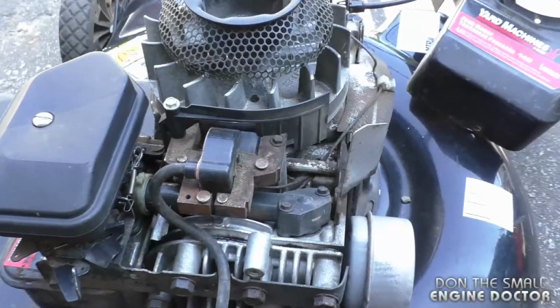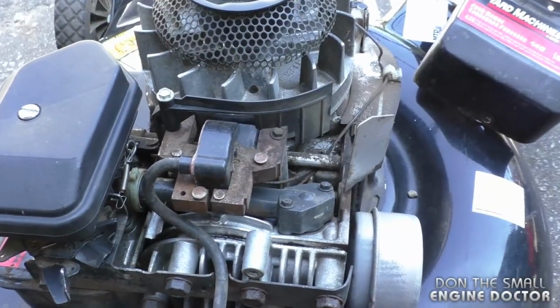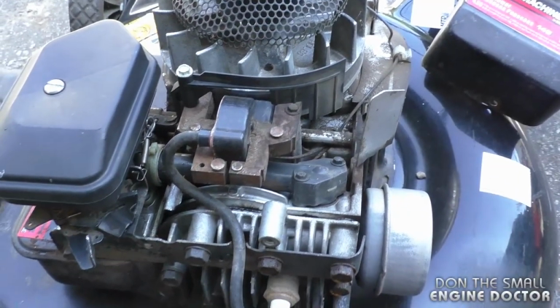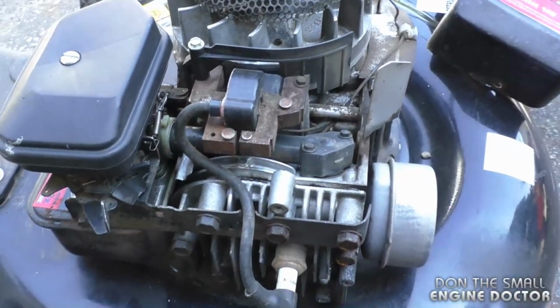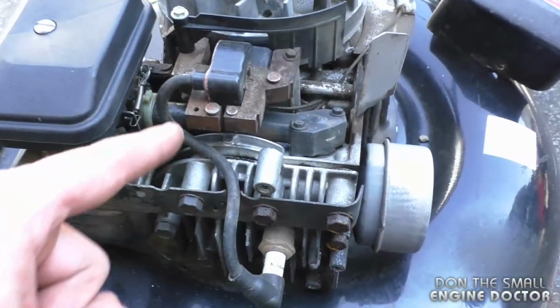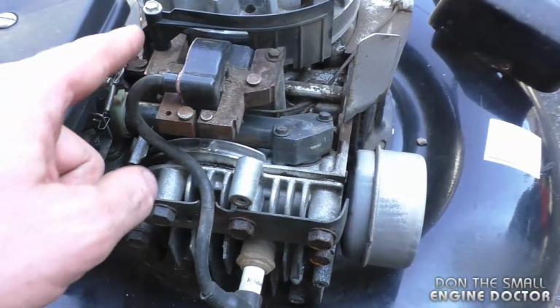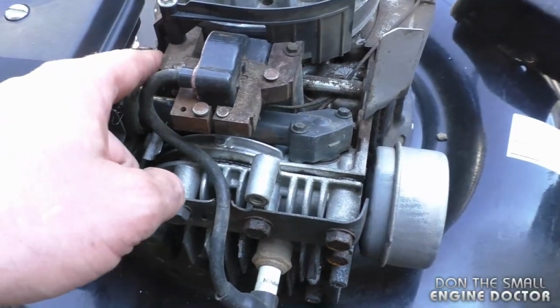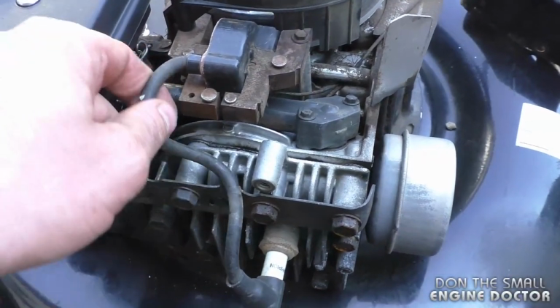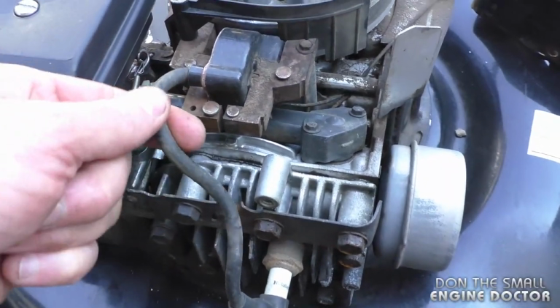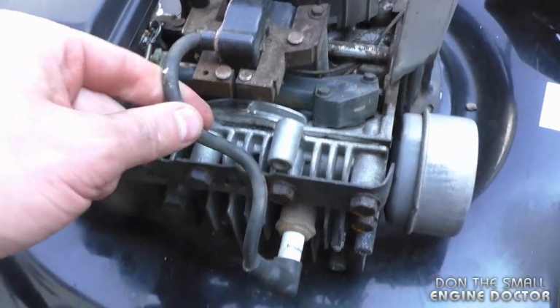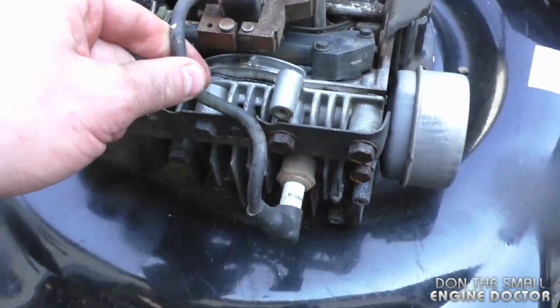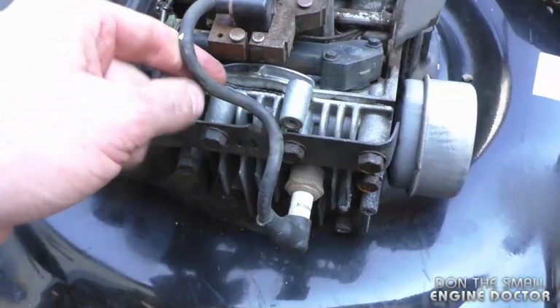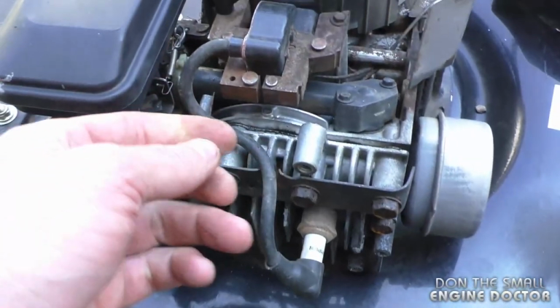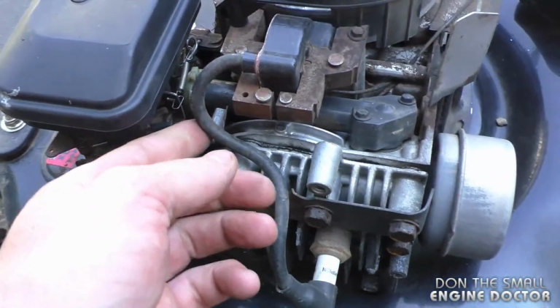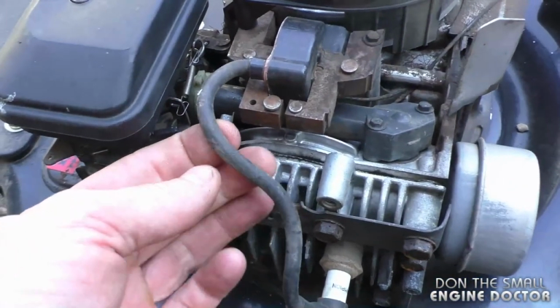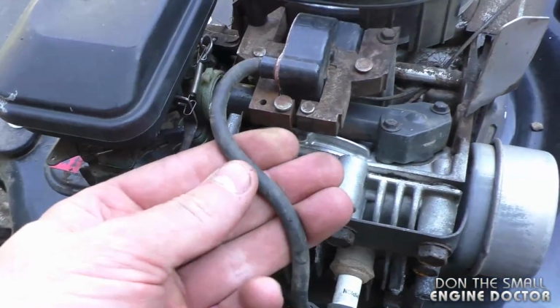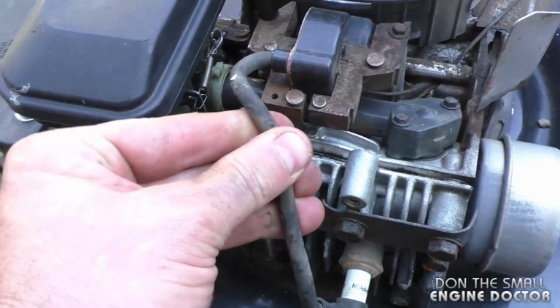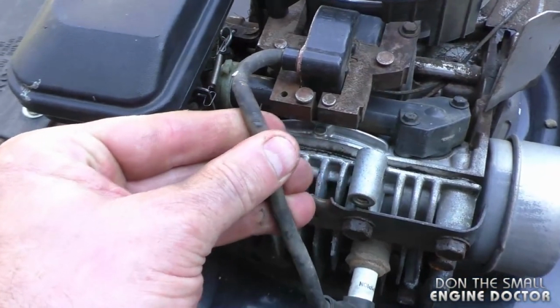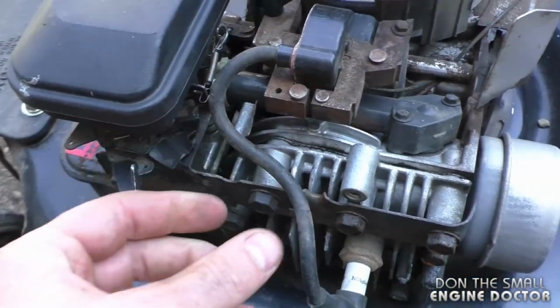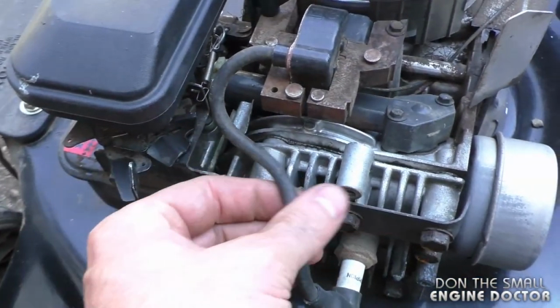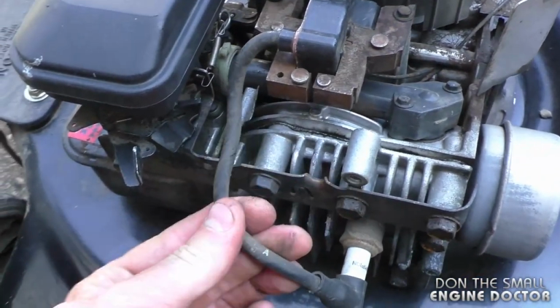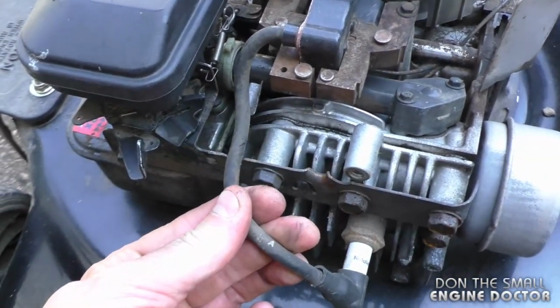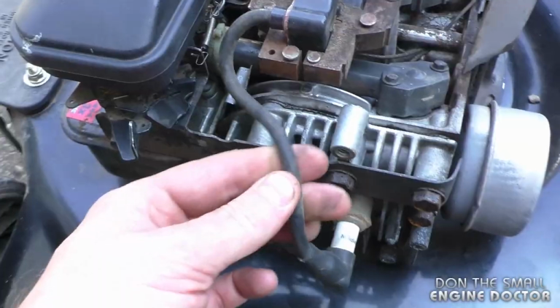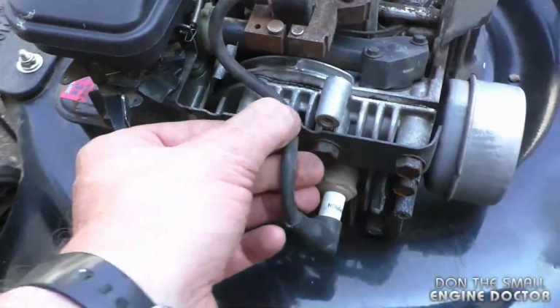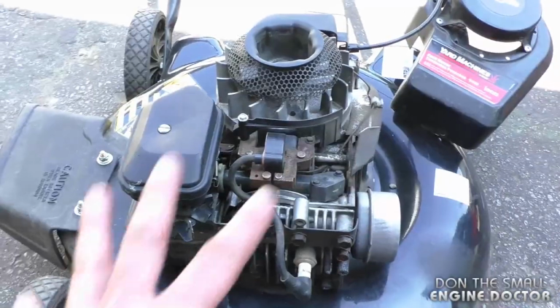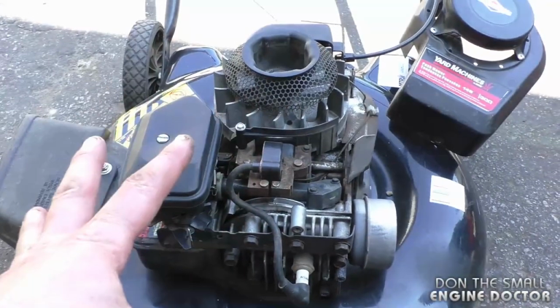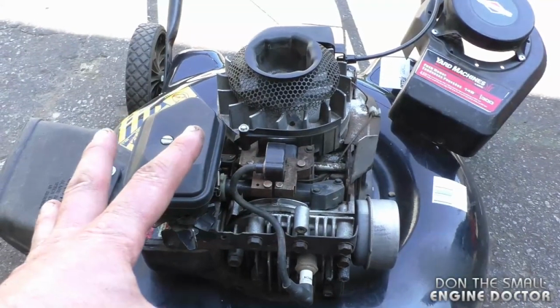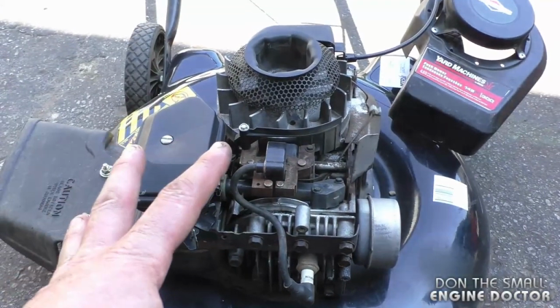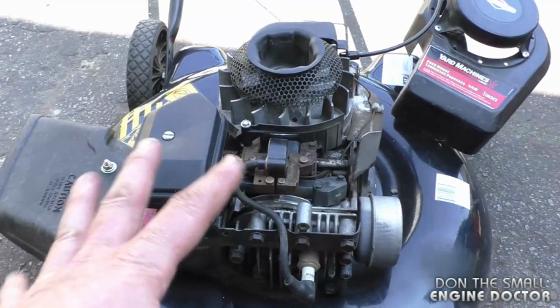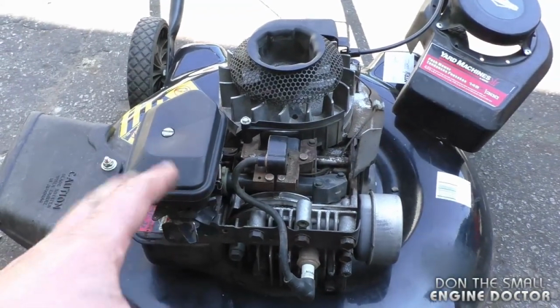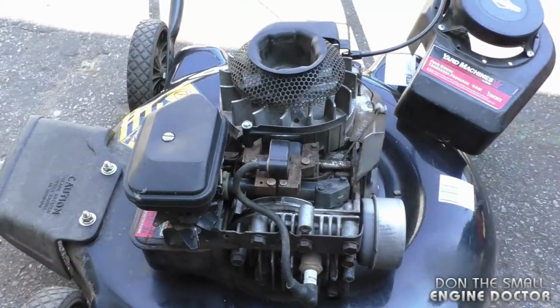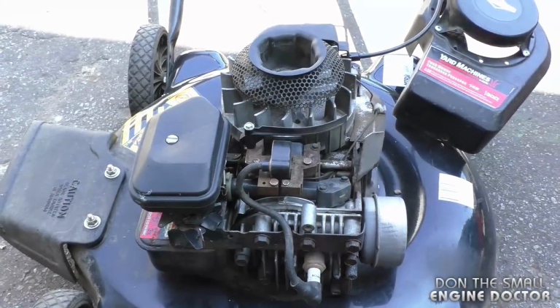So that looks pretty clean now. You also want to inspect the wire to the spark plug here, because sometimes rodents chew that as well. This one looks pretty good. So now I'm just going to put the cover back on and hopefully that was the only issue.